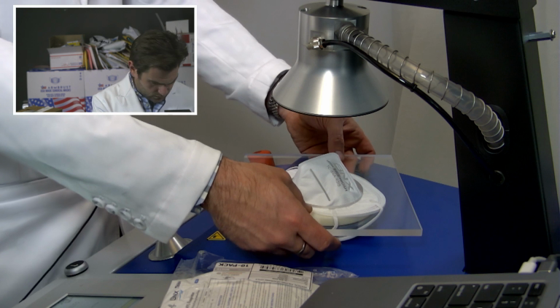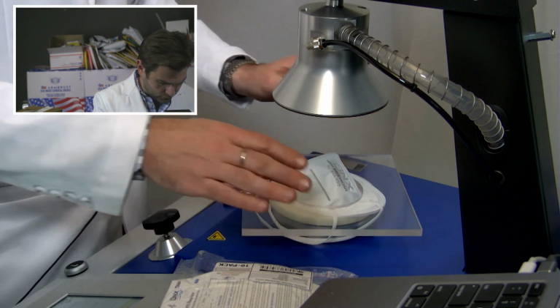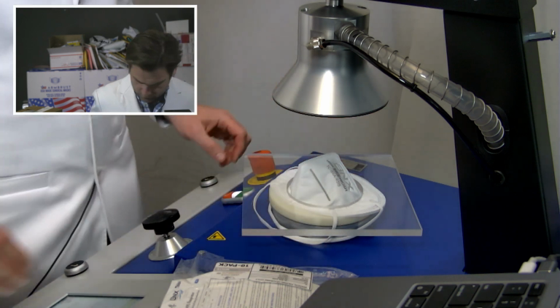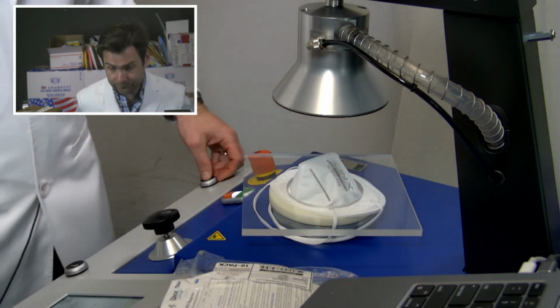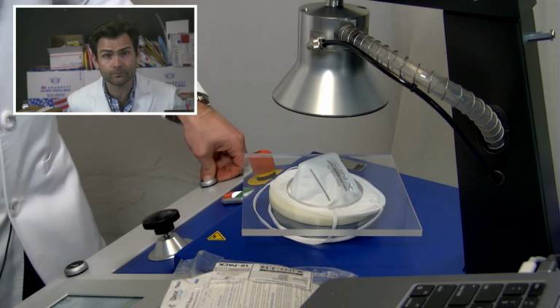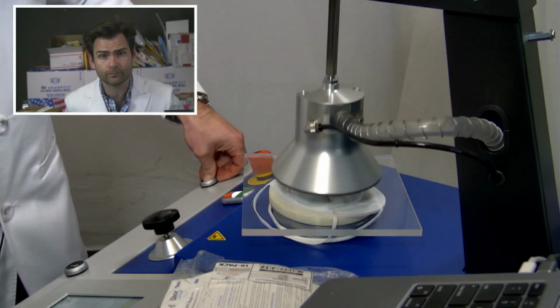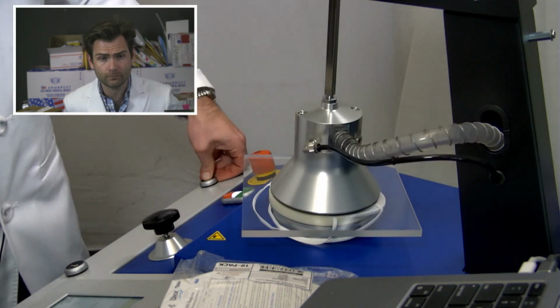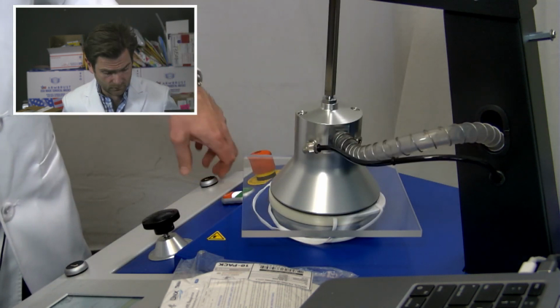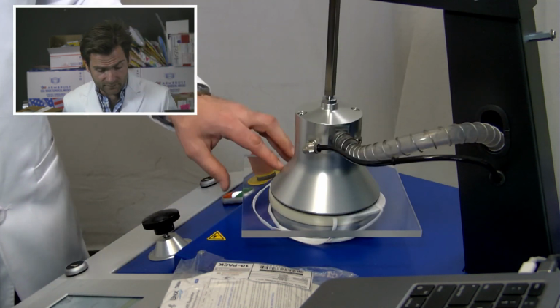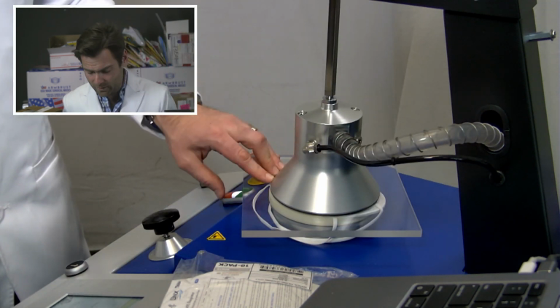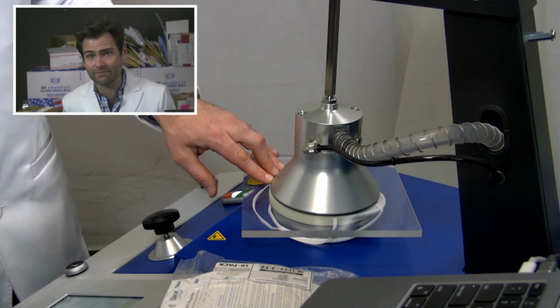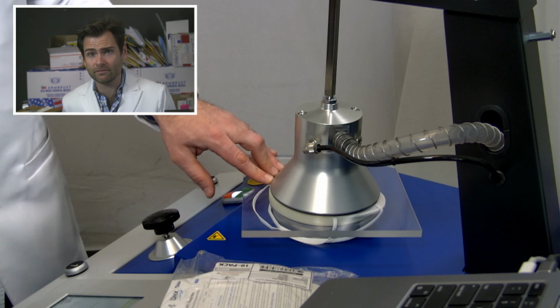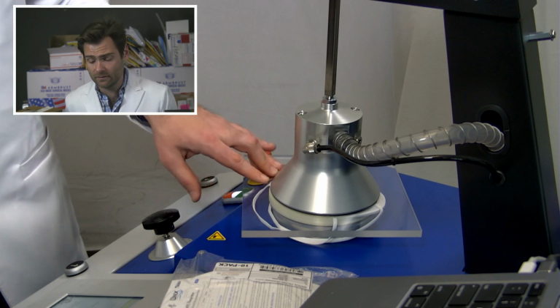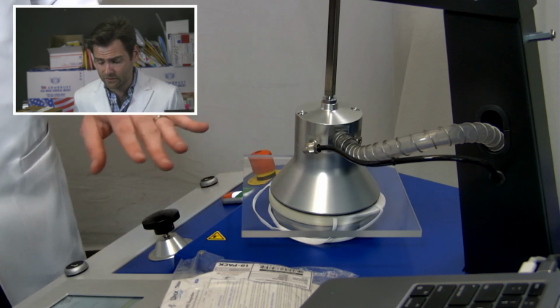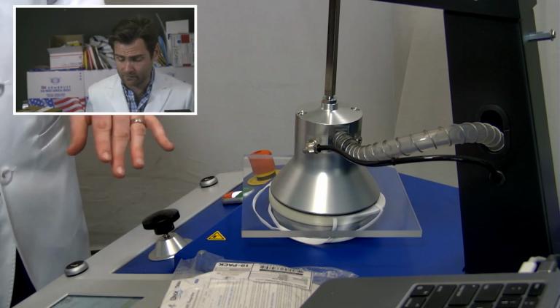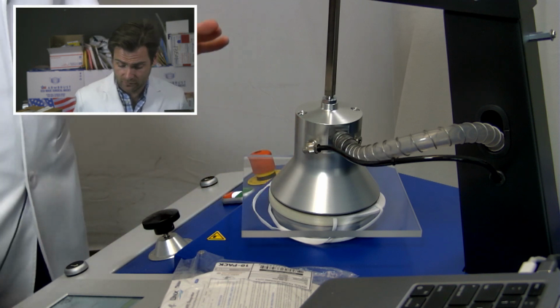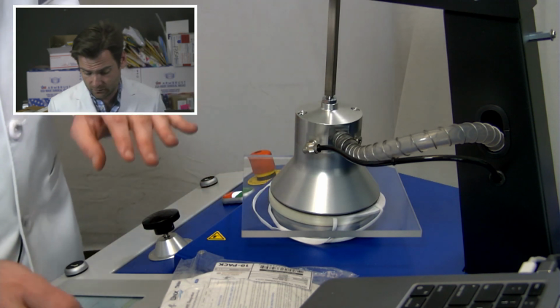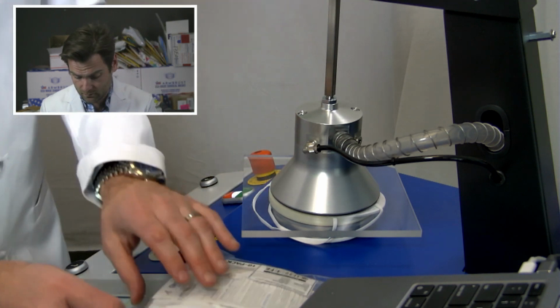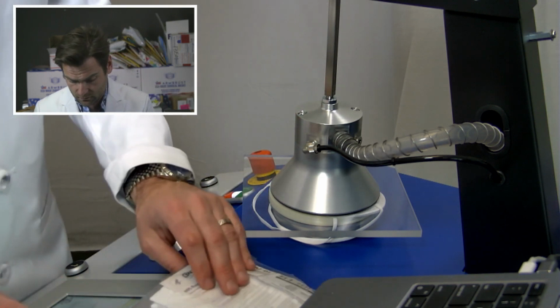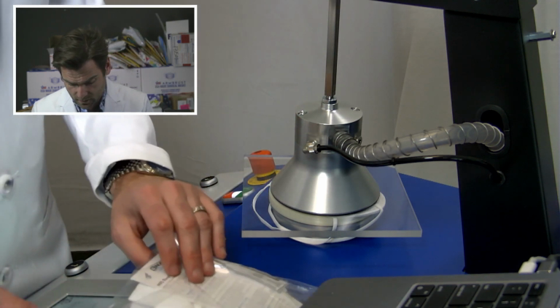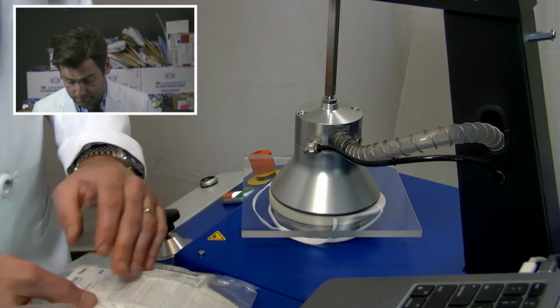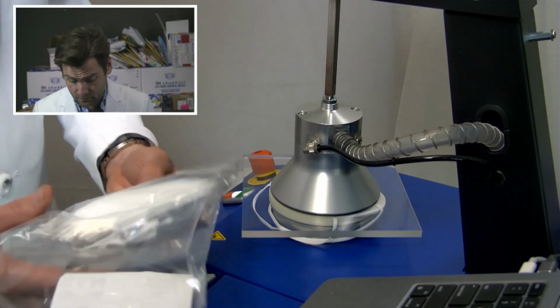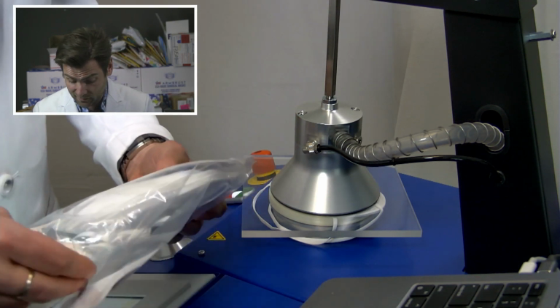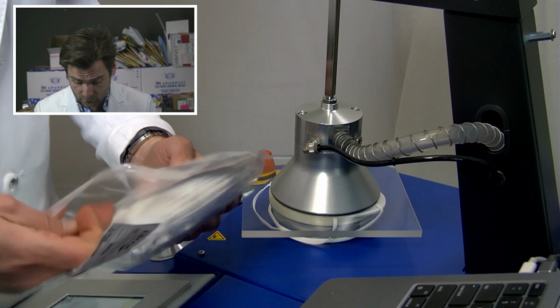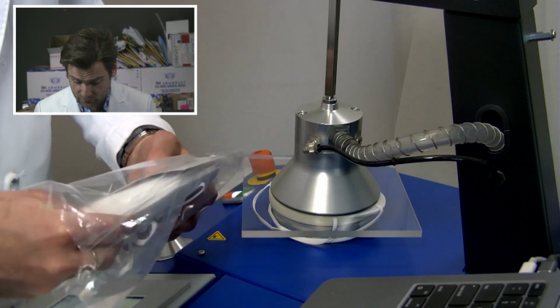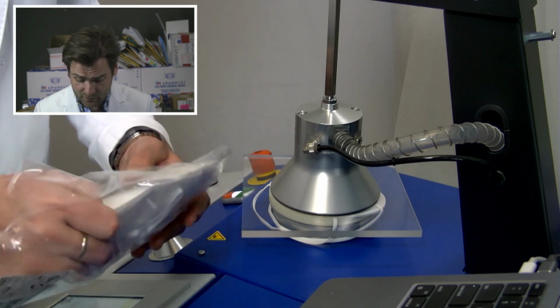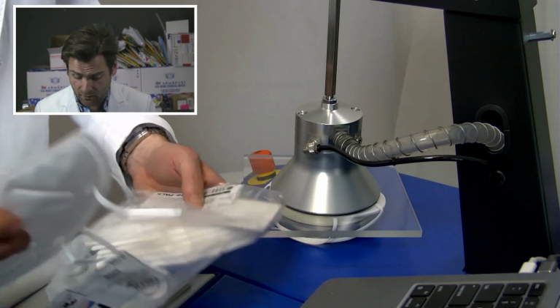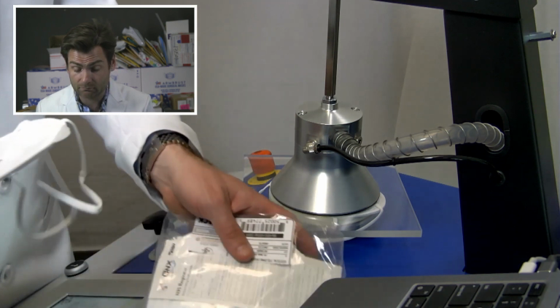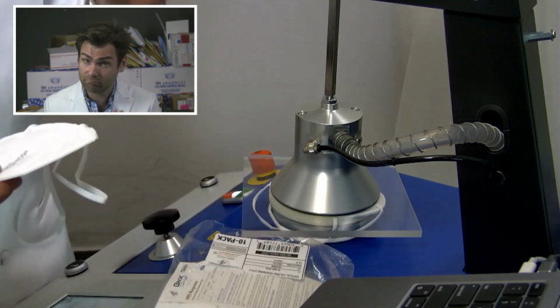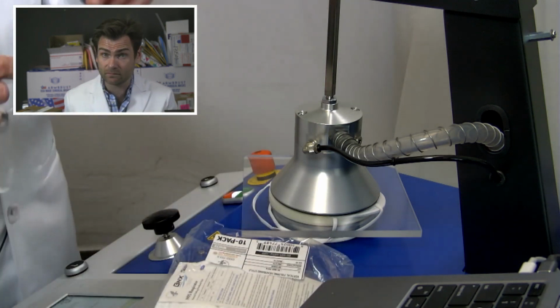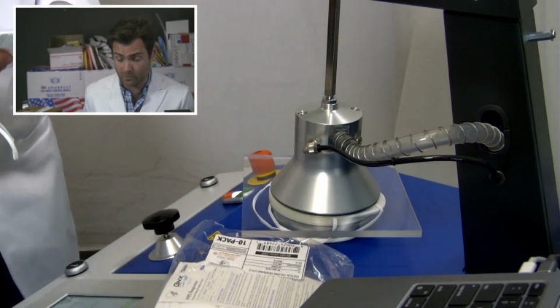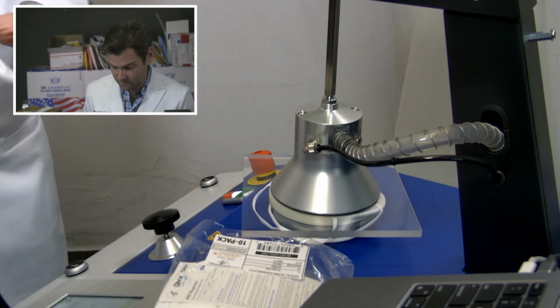That looks good. And they said, hey, we have an N95. NIOSH does not mess around — they certainly don't. They said, I think it's you, not us. Fair enough. That's why we're doing this test today.